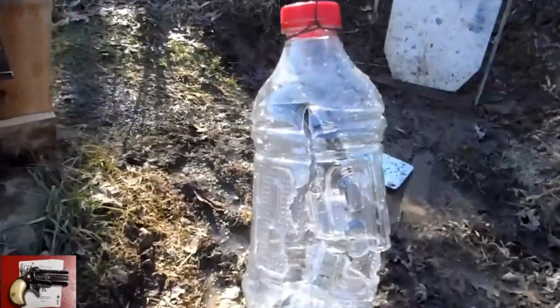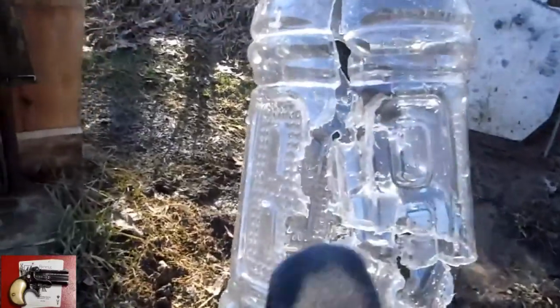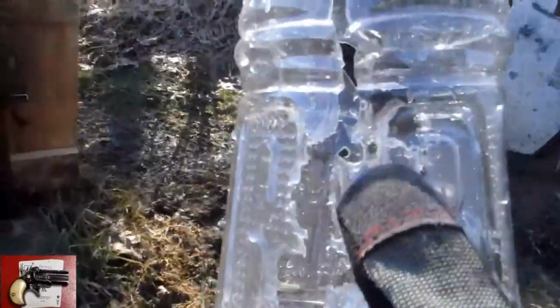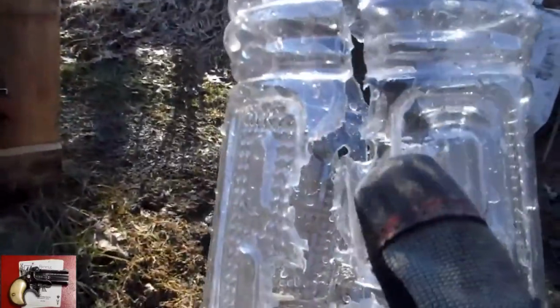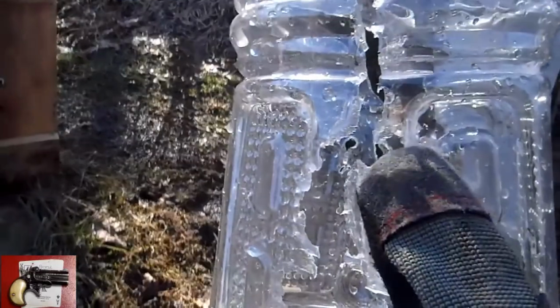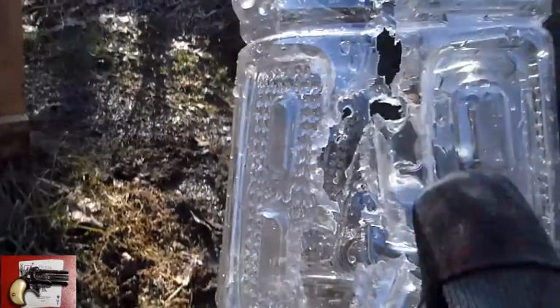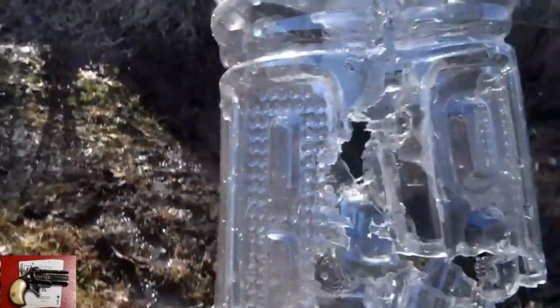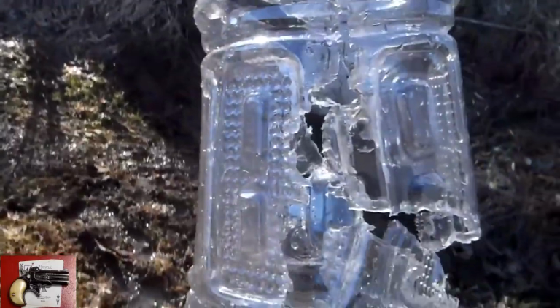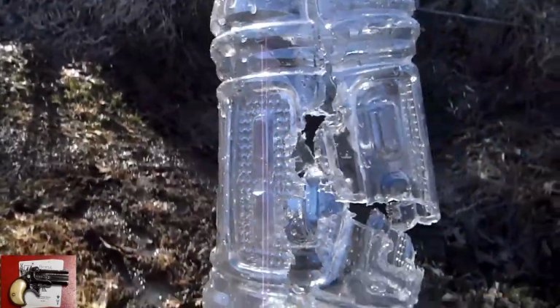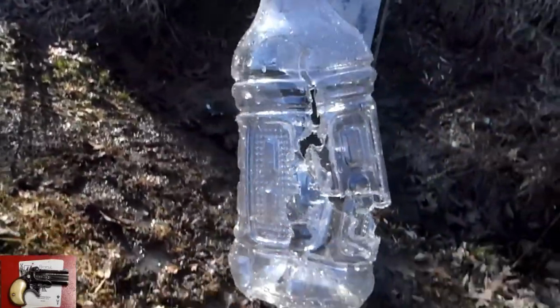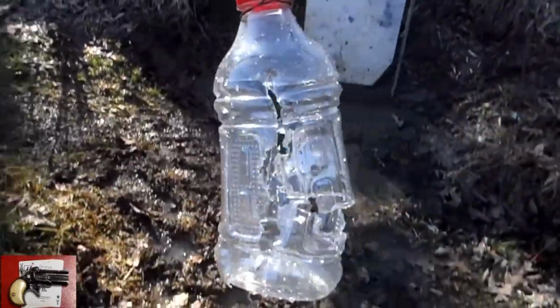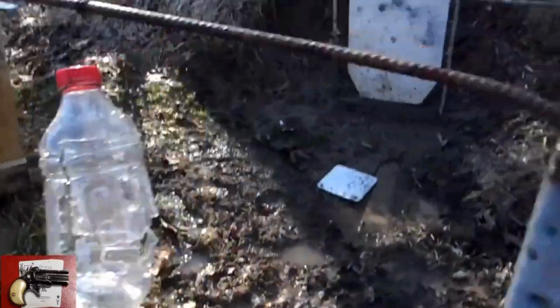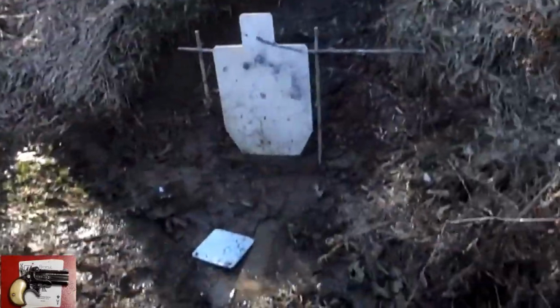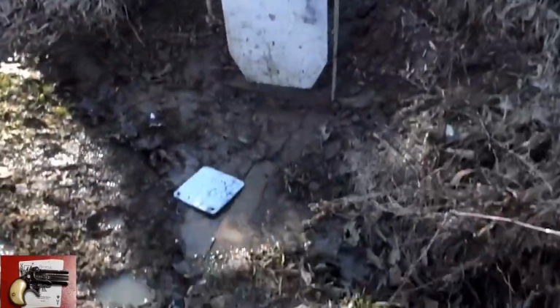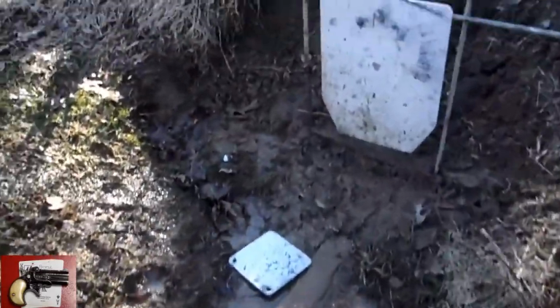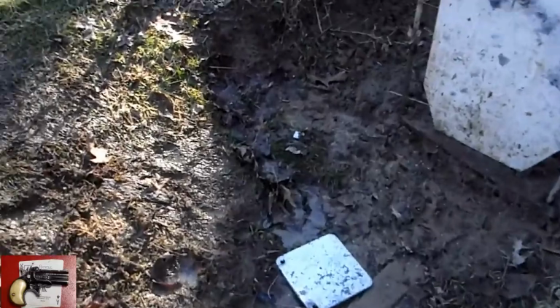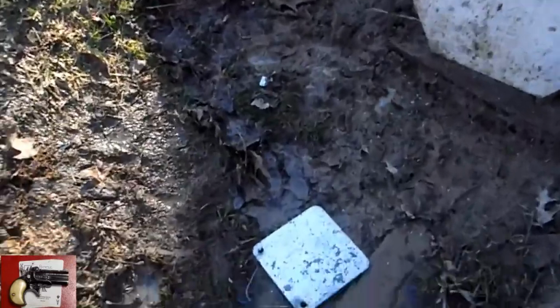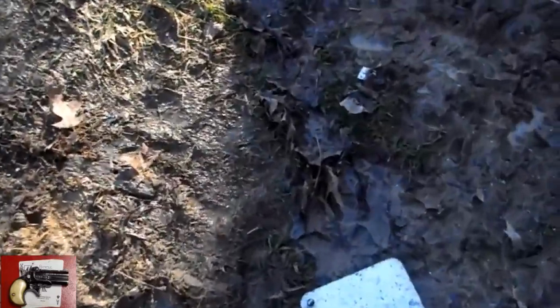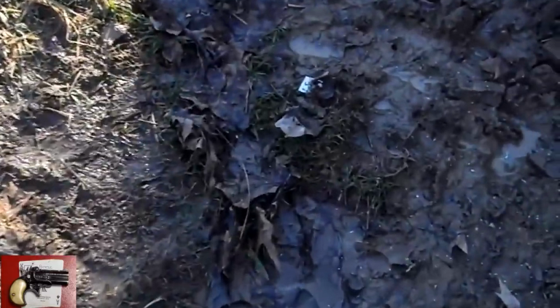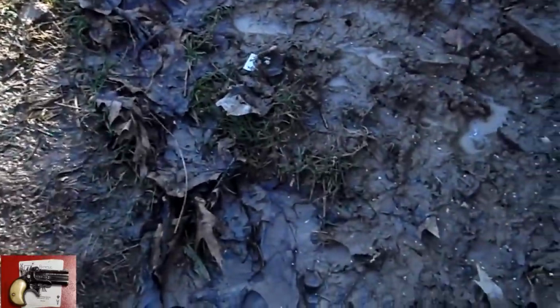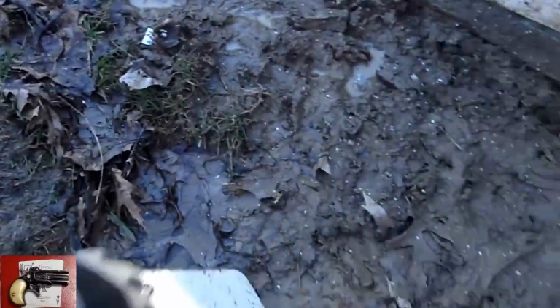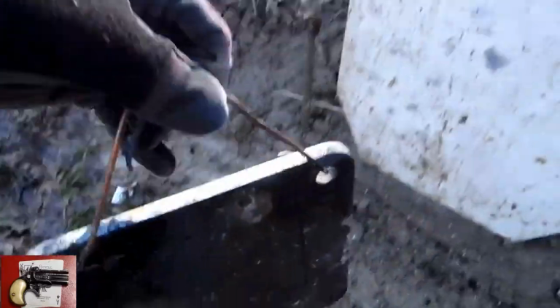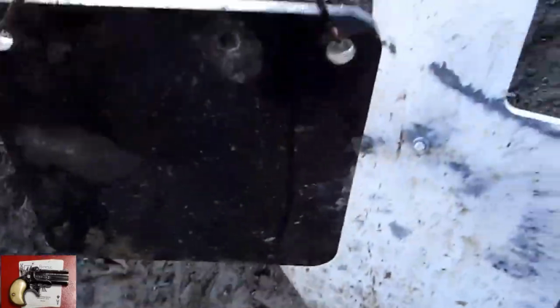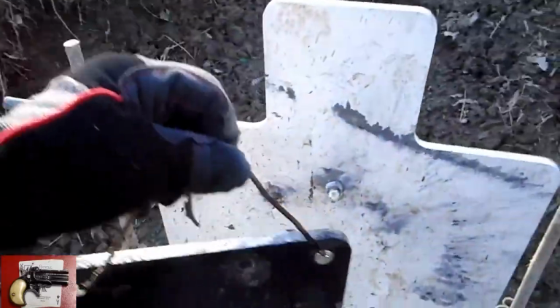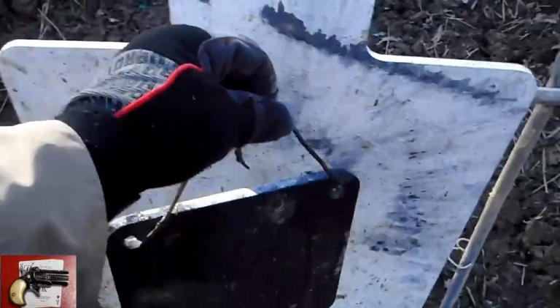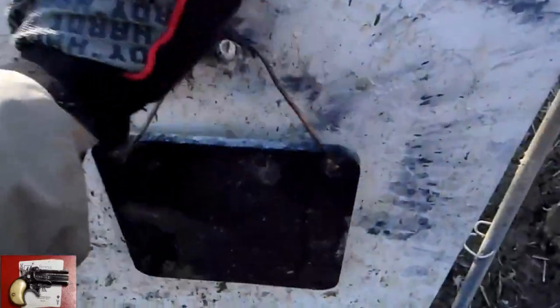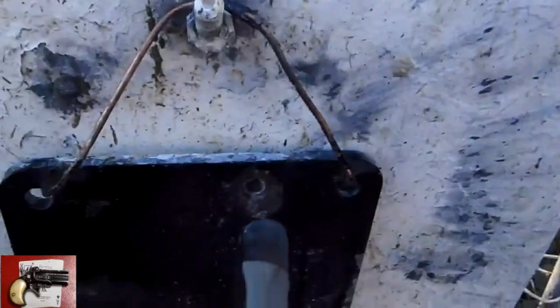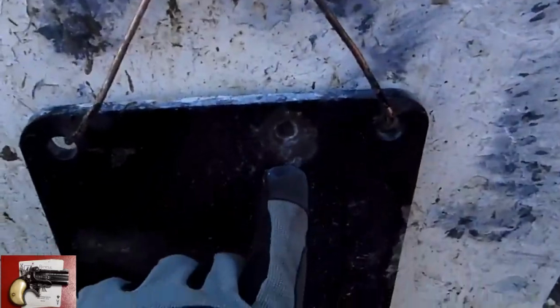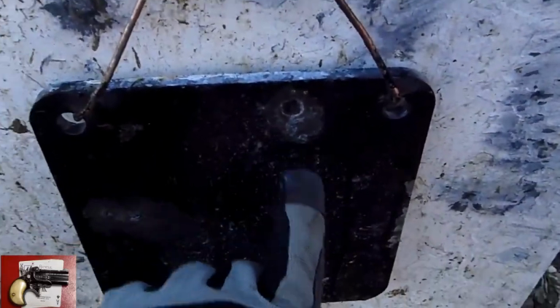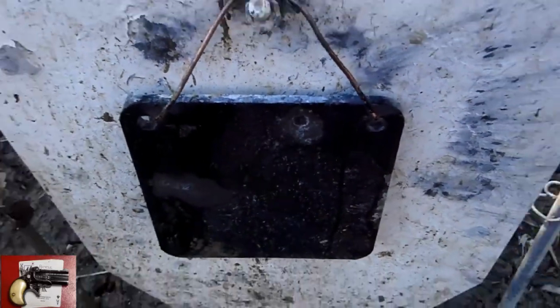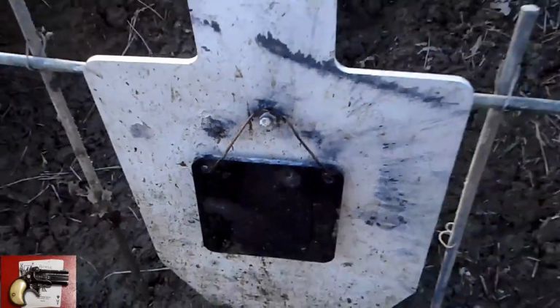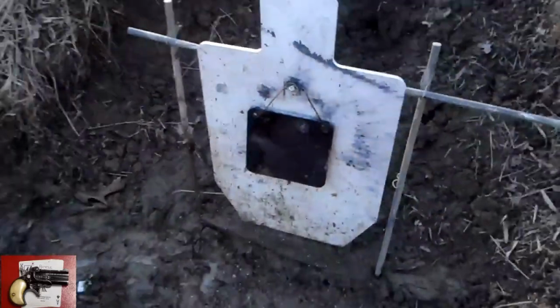Well, the entry hole is right there. It's about in the center. Everything's blowing up real nice if I hit this target on the top. Yep, right there. So, that's cool.